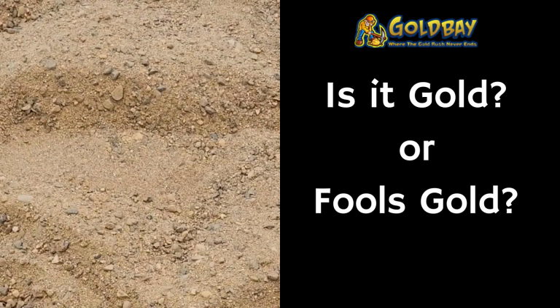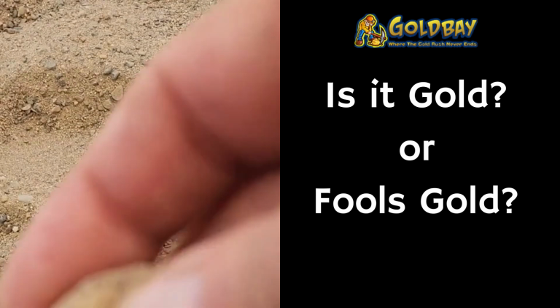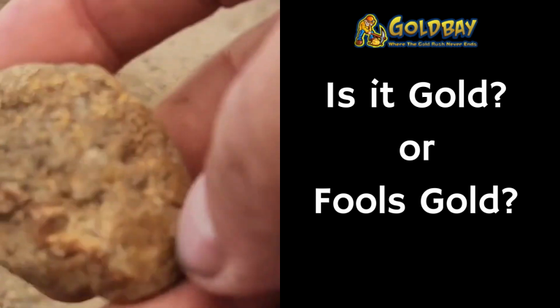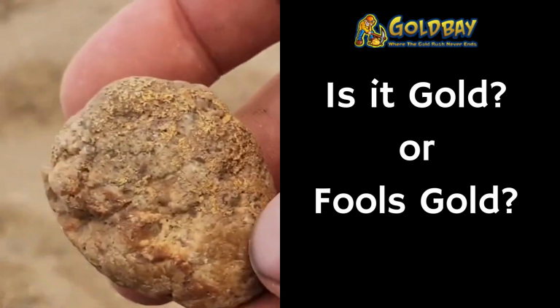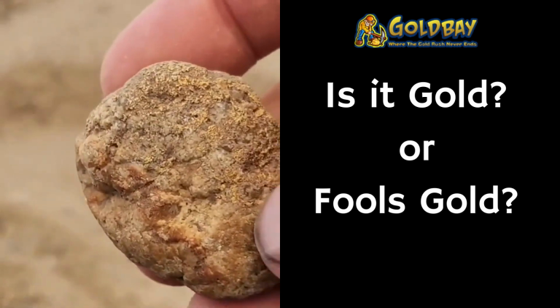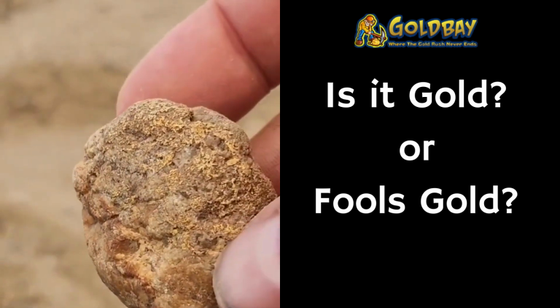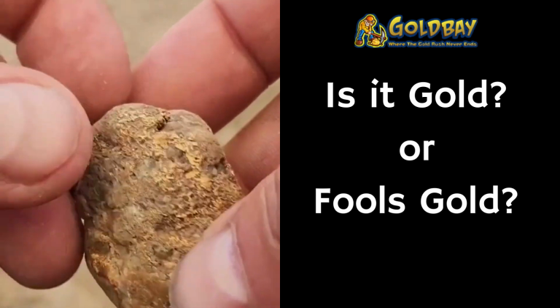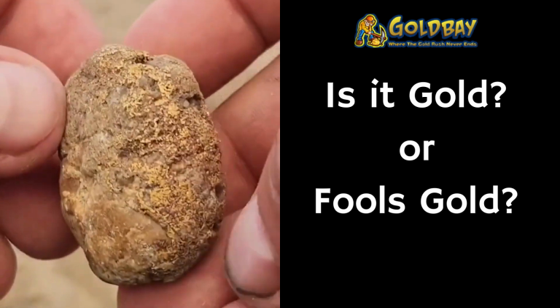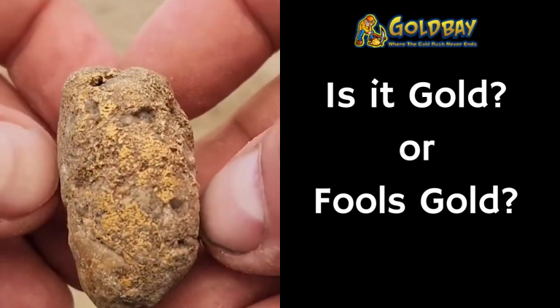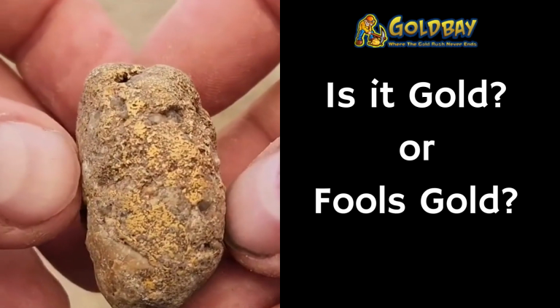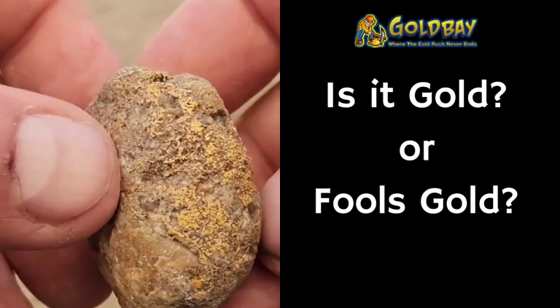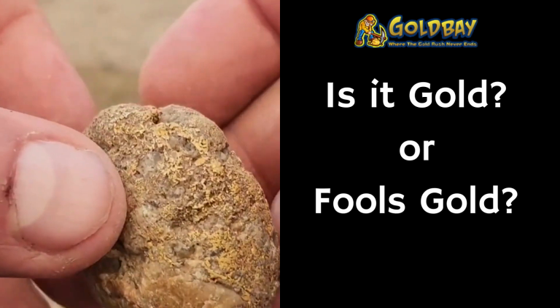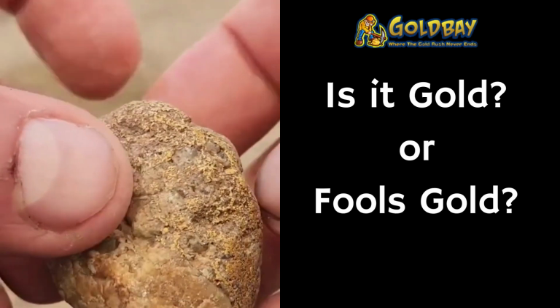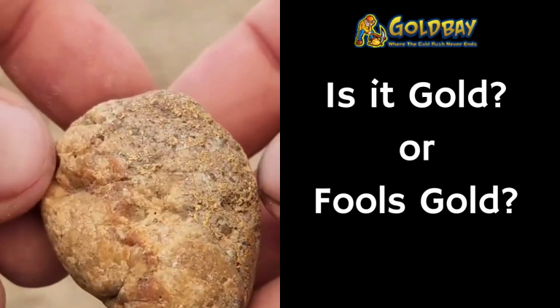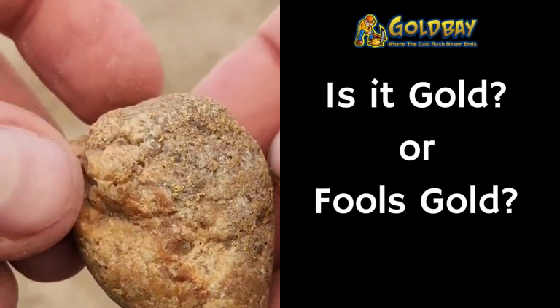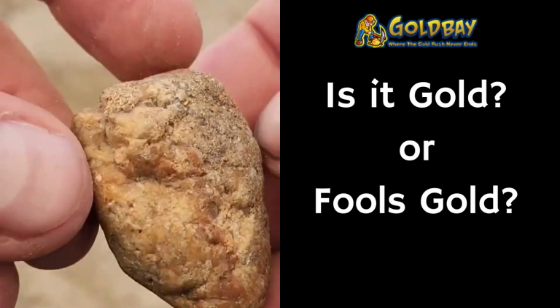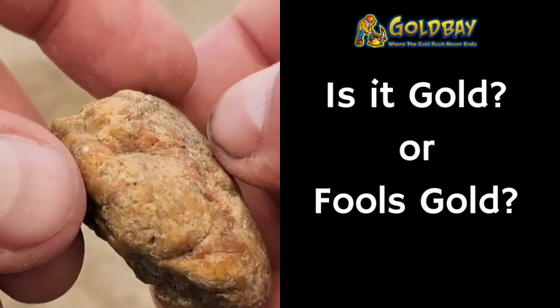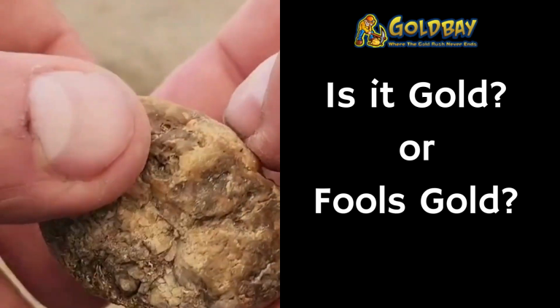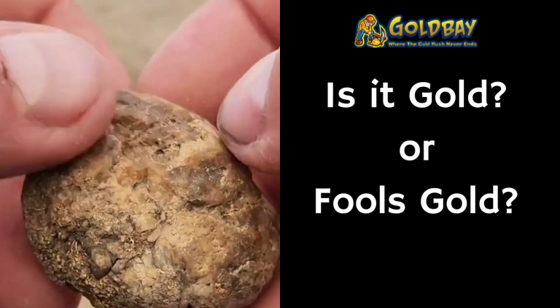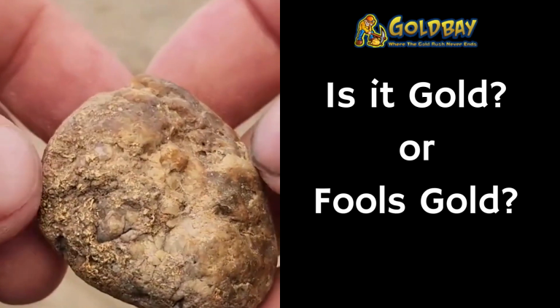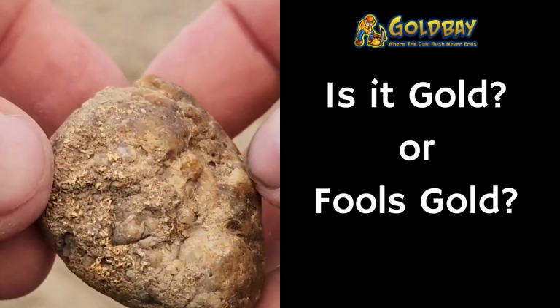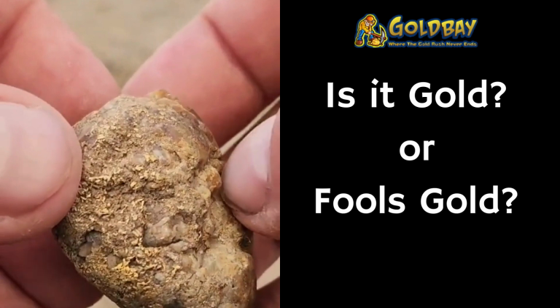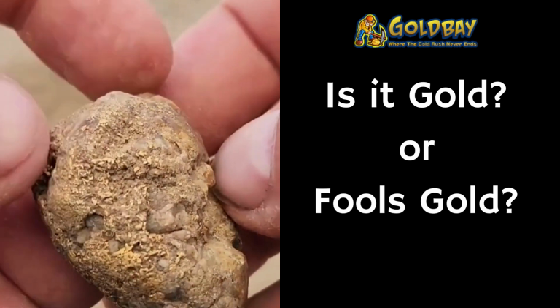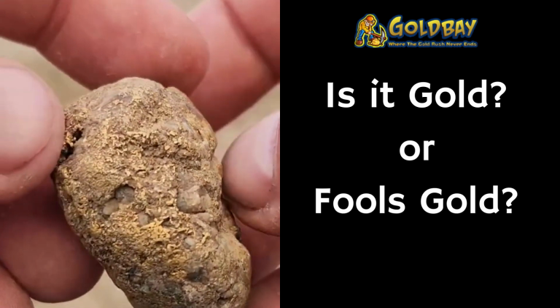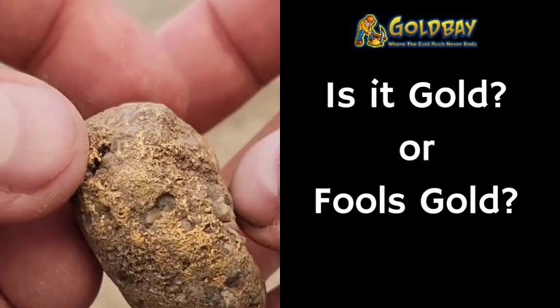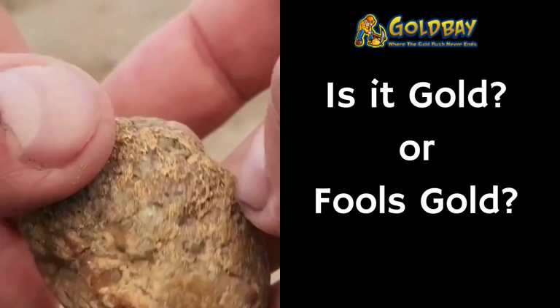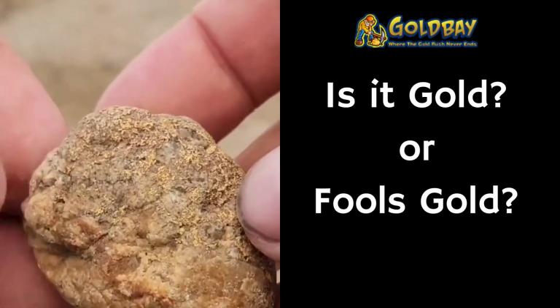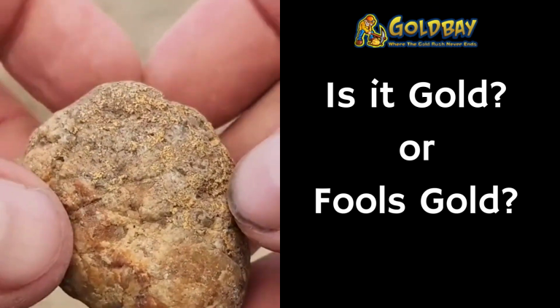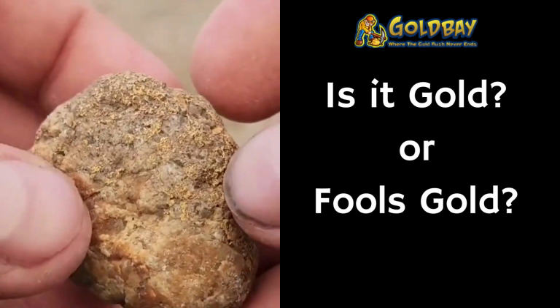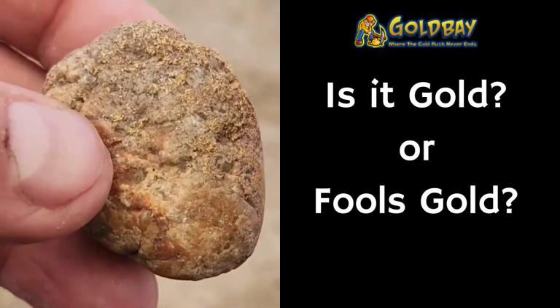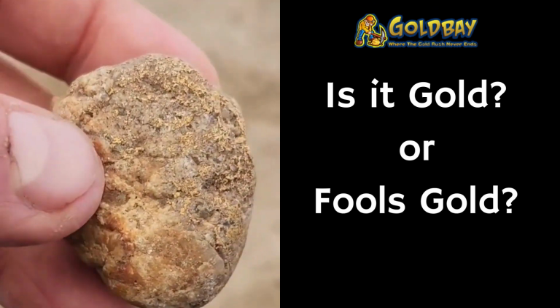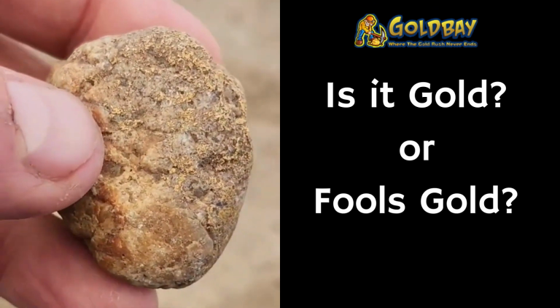Number six is an interesting piece. This is a dirtier rock — it has not been cleaned. Does this thing have gold in it or not?